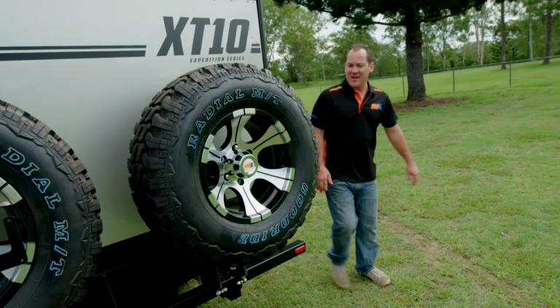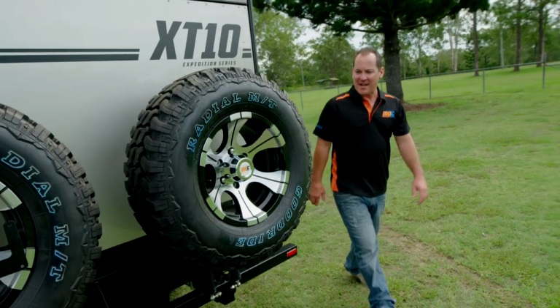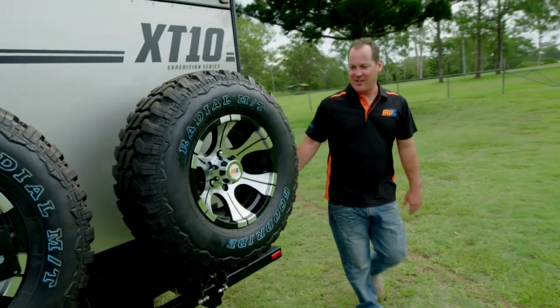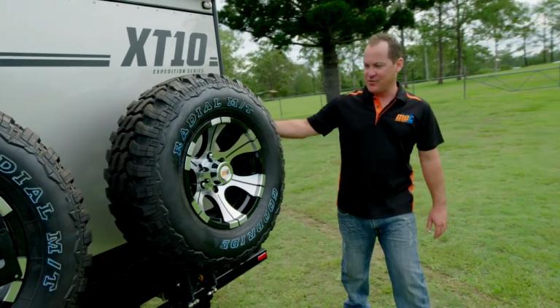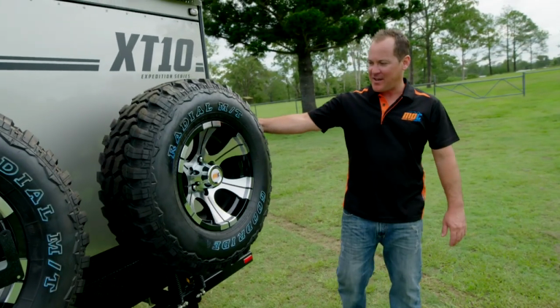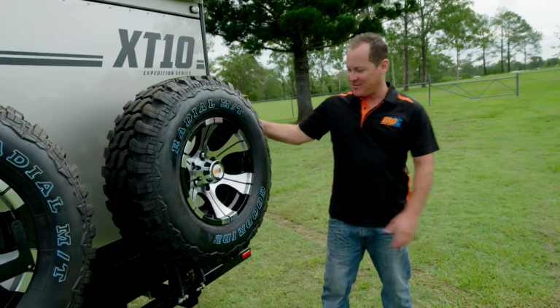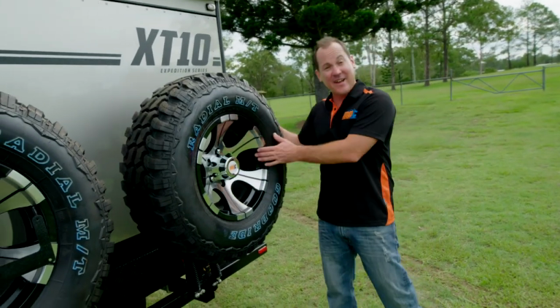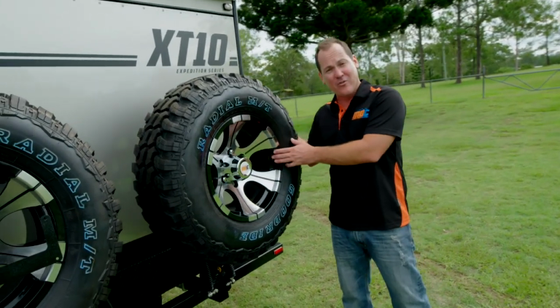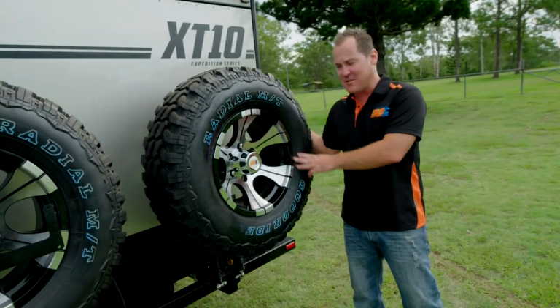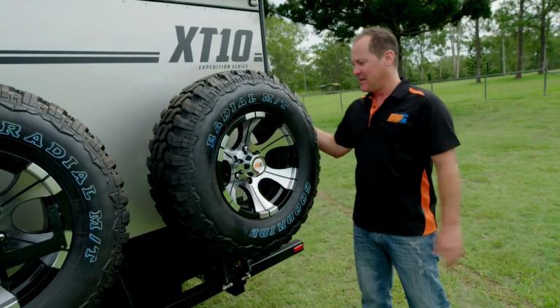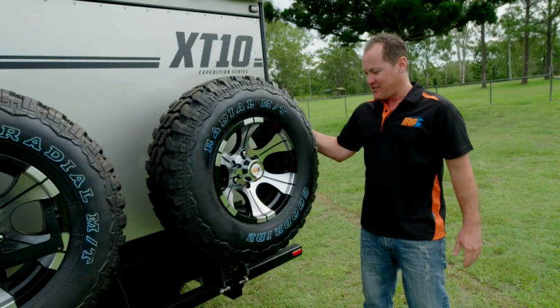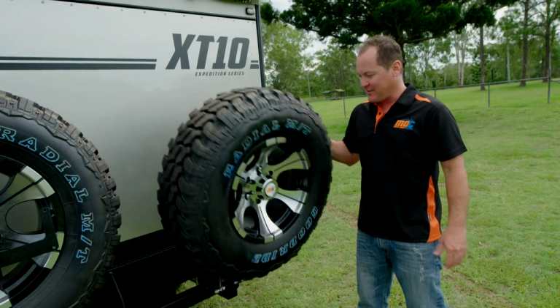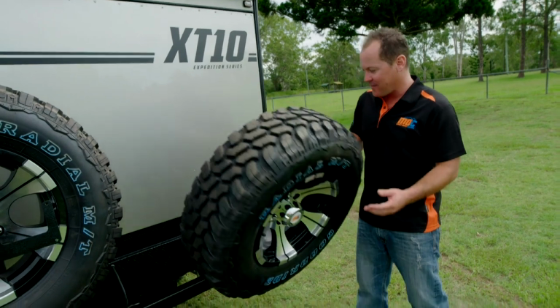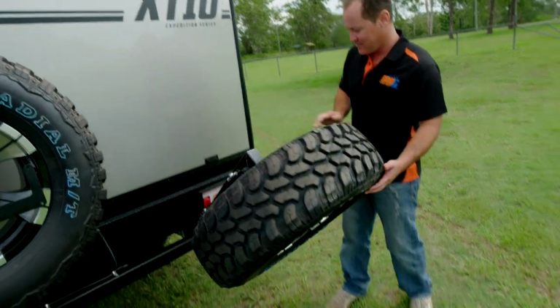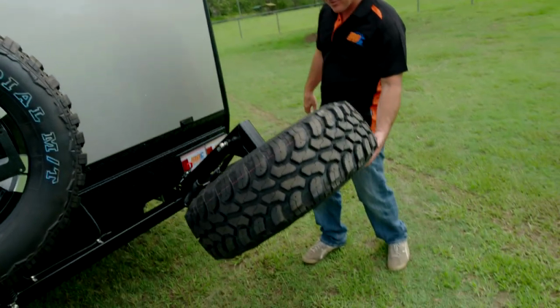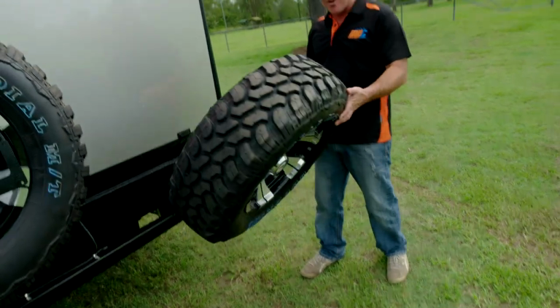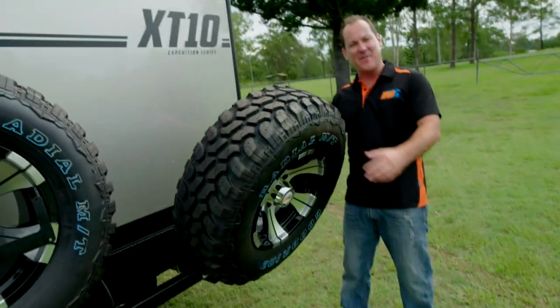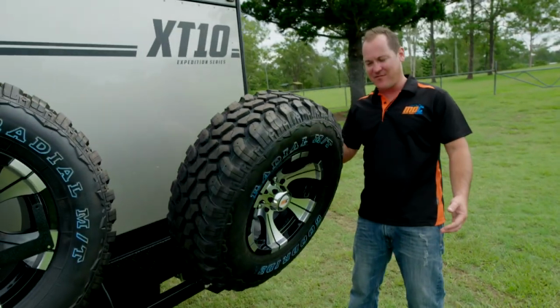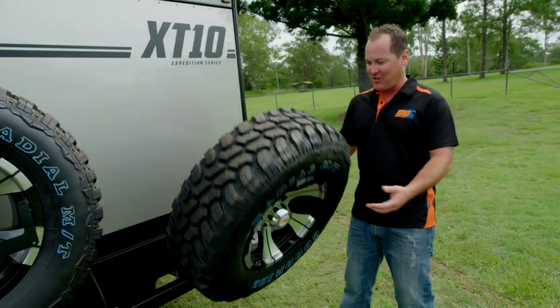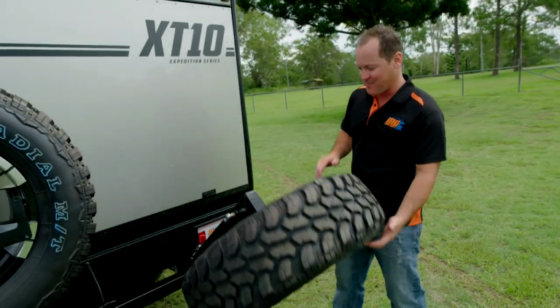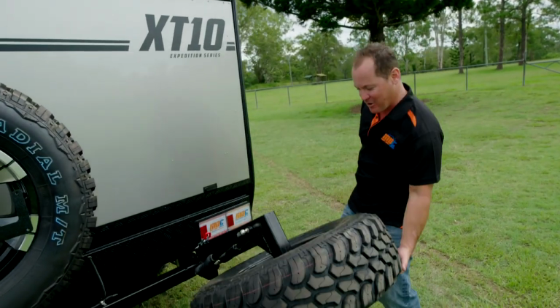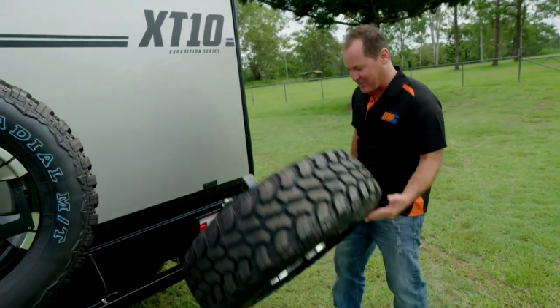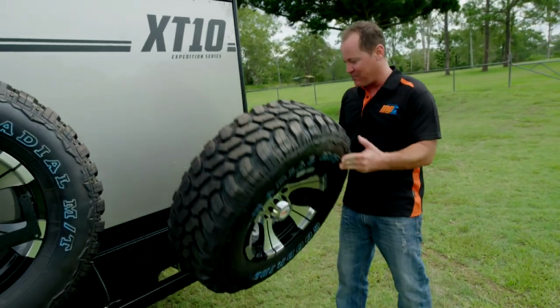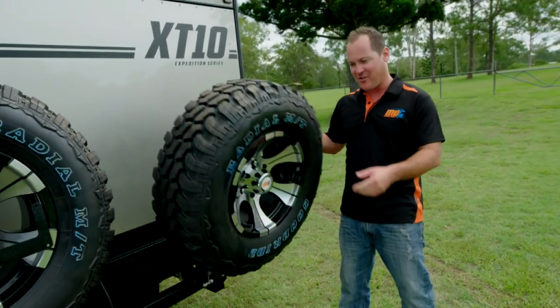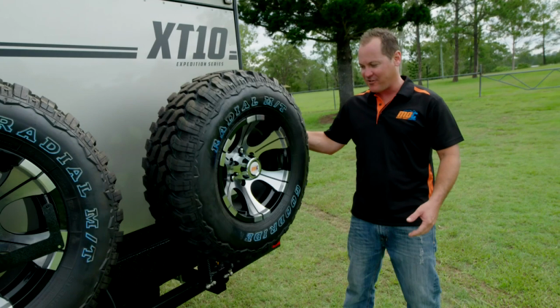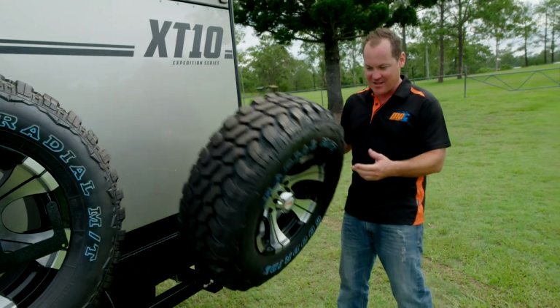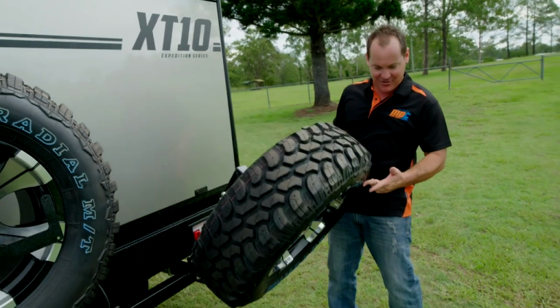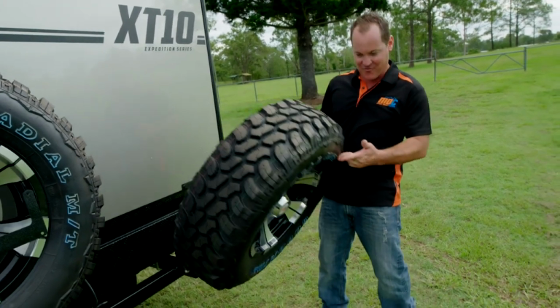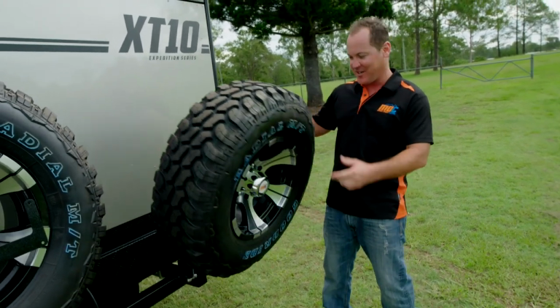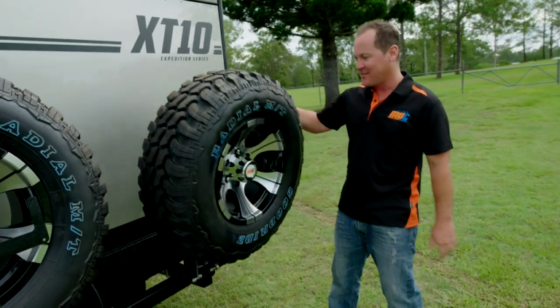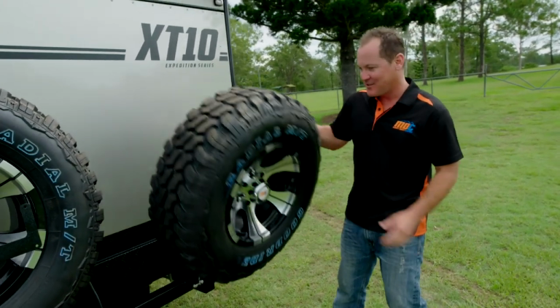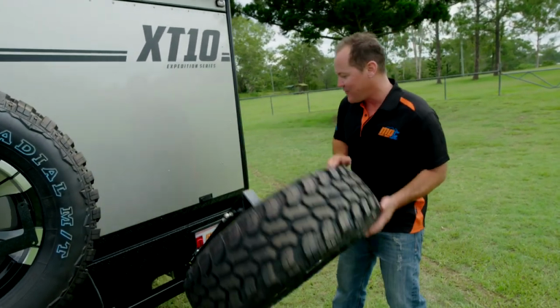Around the back here you've got two spares on alloy rims. People say they're not going to be able to lift that tyre up, but they're perfectly weighted on gas struts. Look — you can do it with one finger. It's perfect.